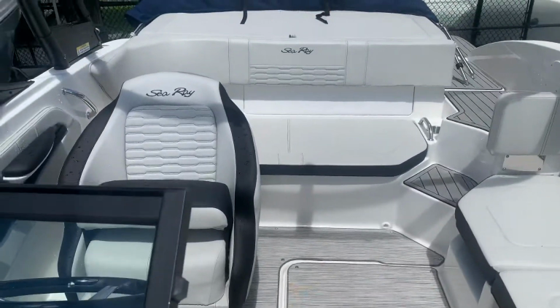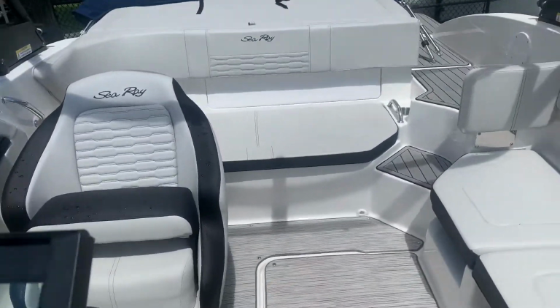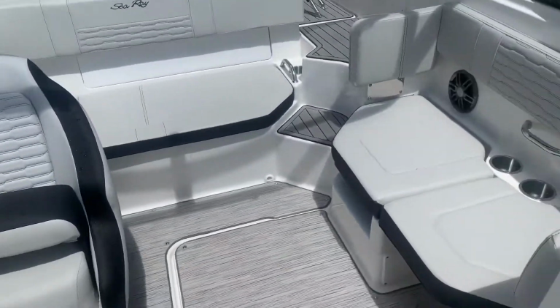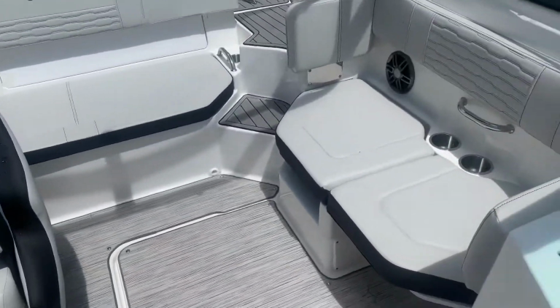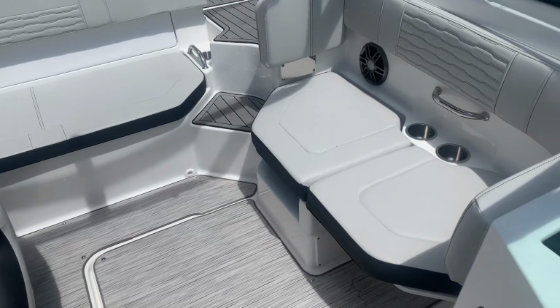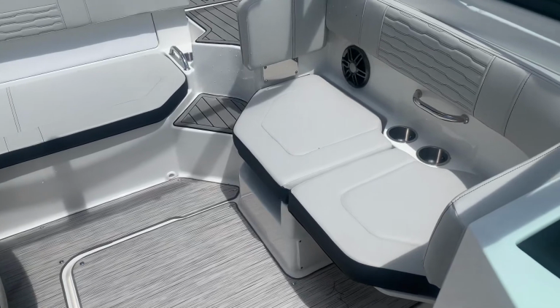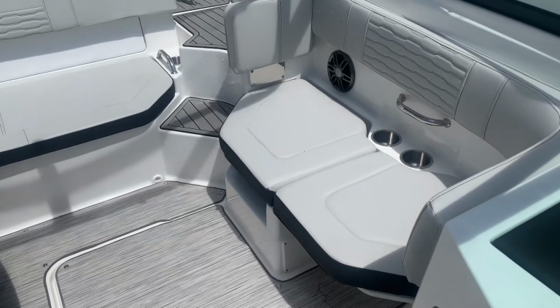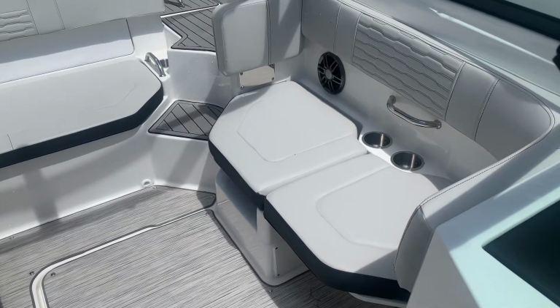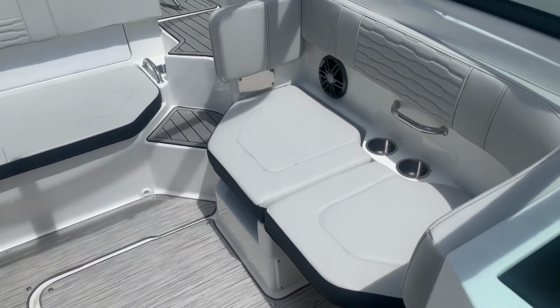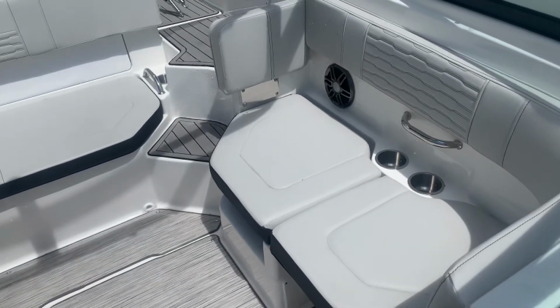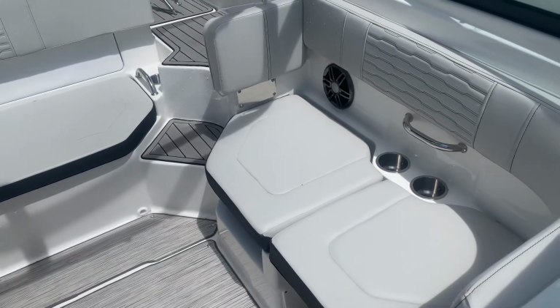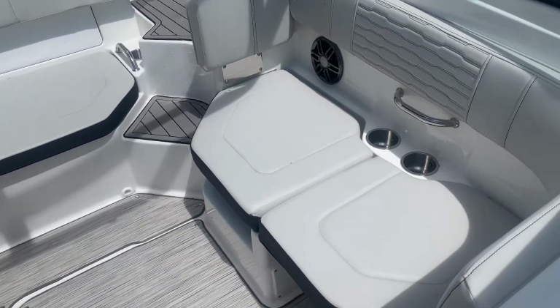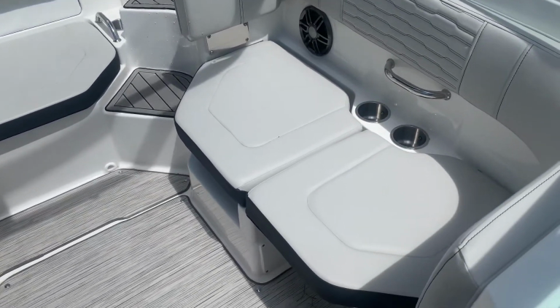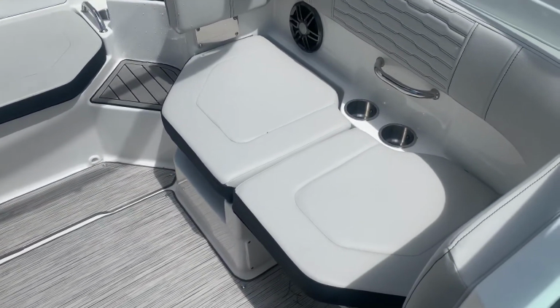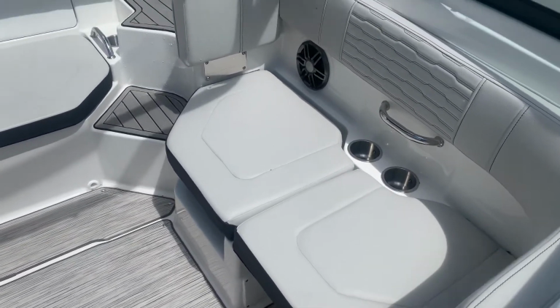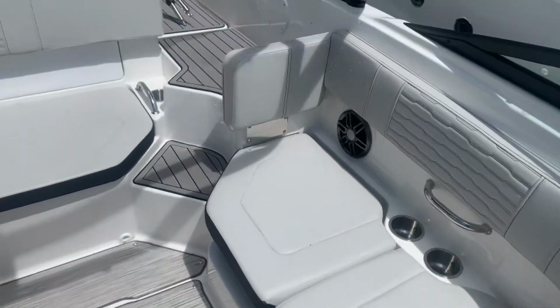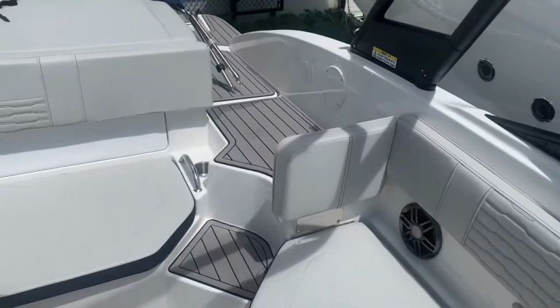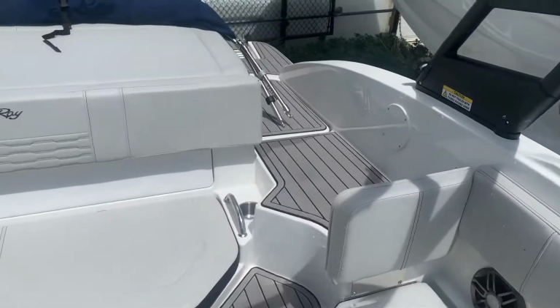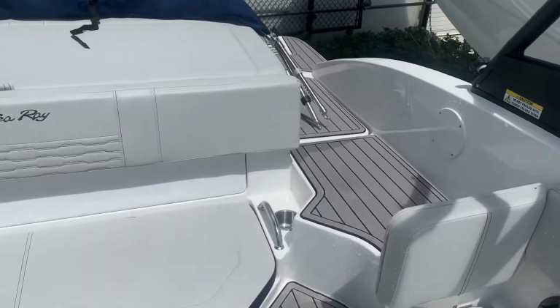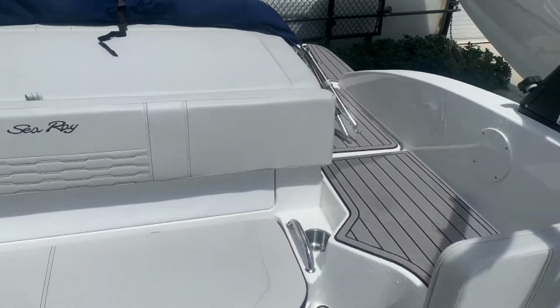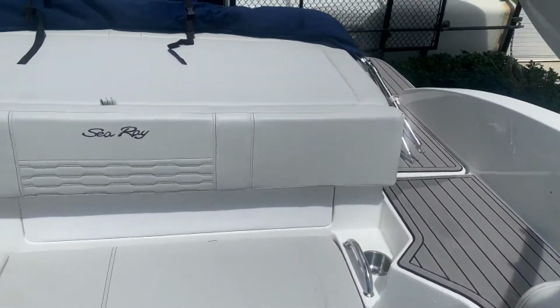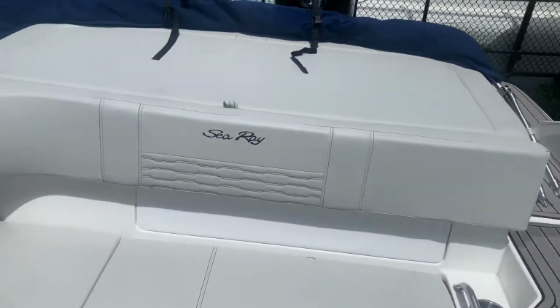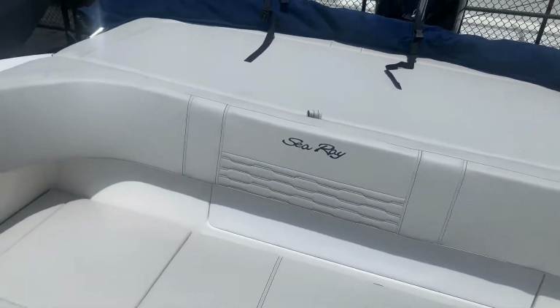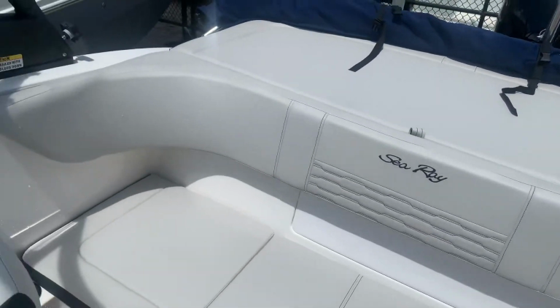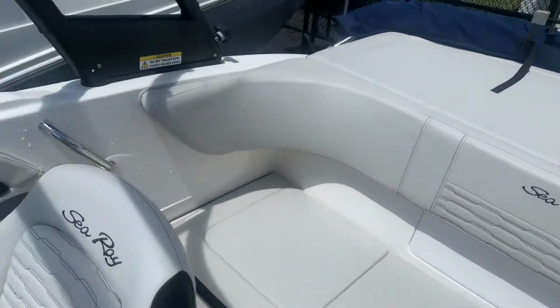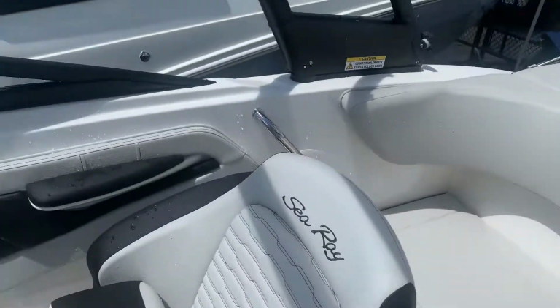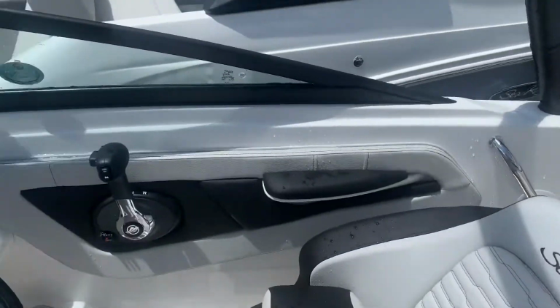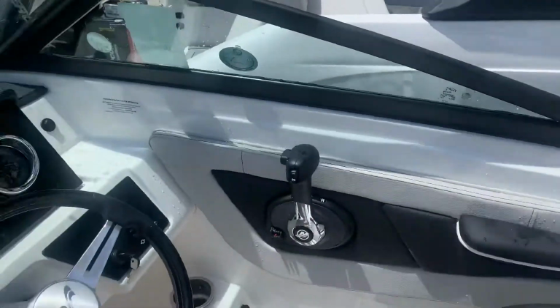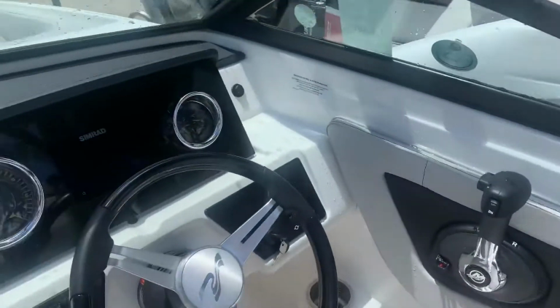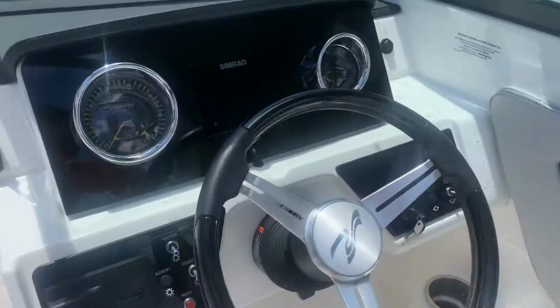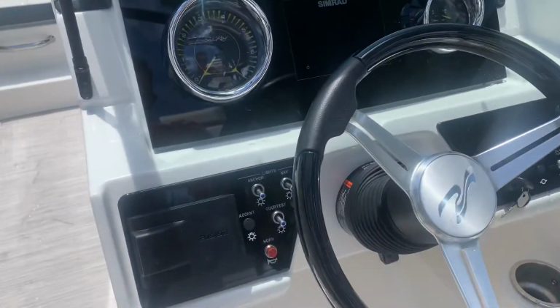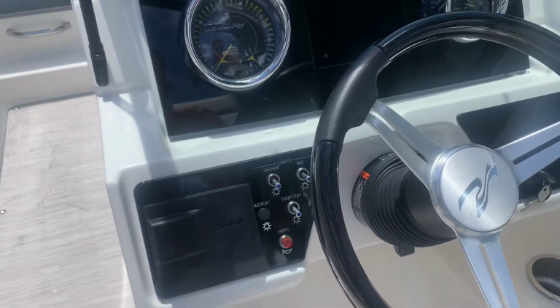Captain's chair on the port side, dual lounge seat which is super nice. You can turn this into a forward-facing seat. Sea deck flooring on the back. Beautiful, comfortable boat — perfect for you and your family and friends.